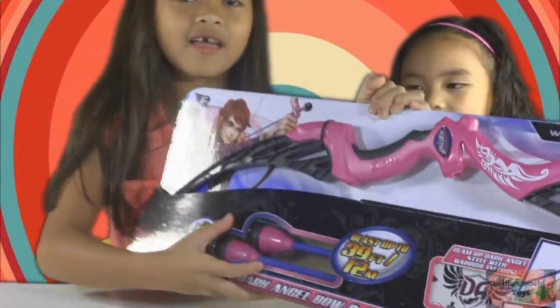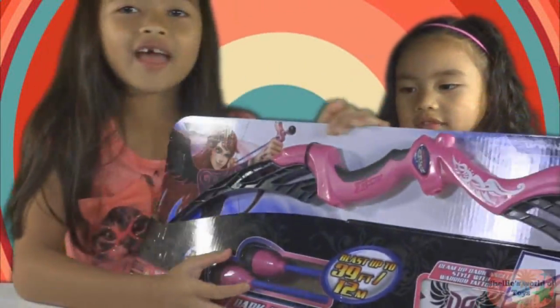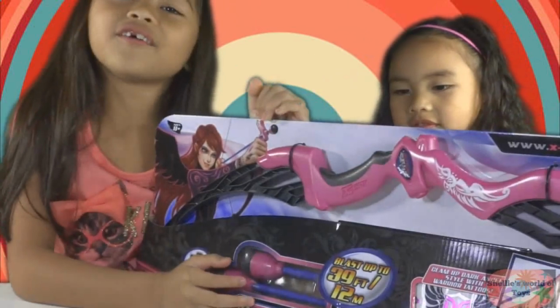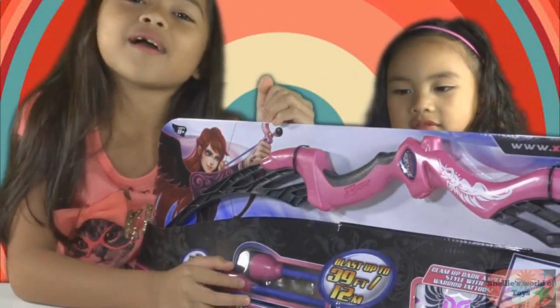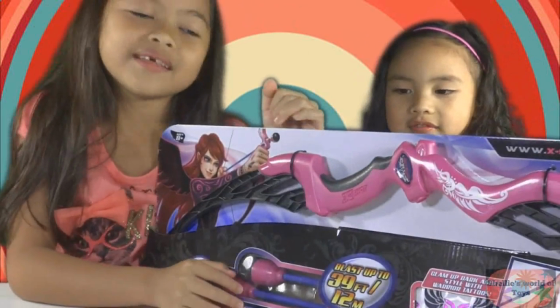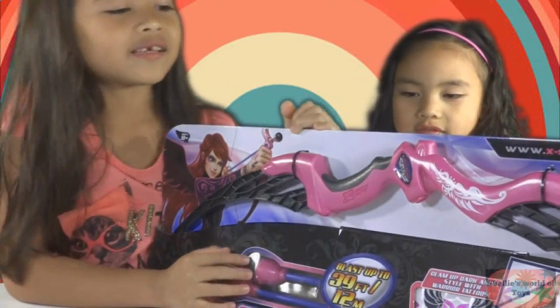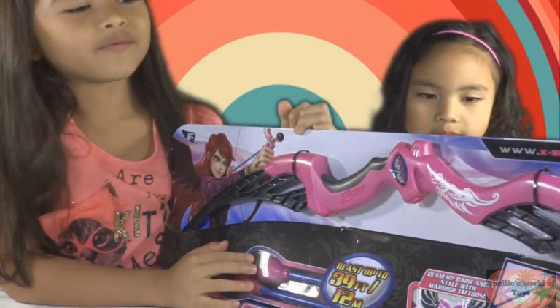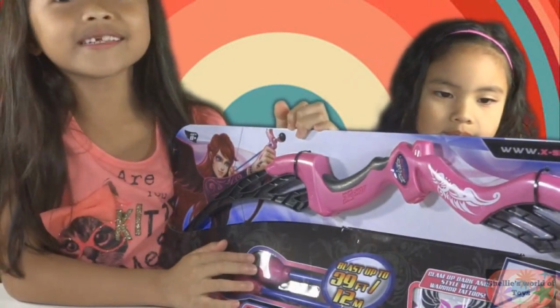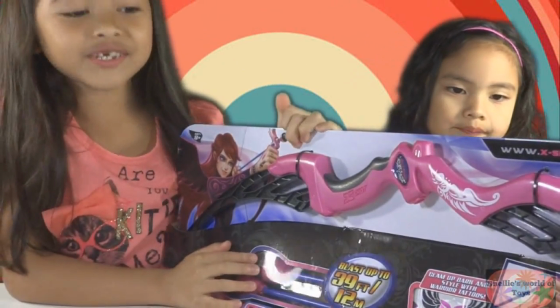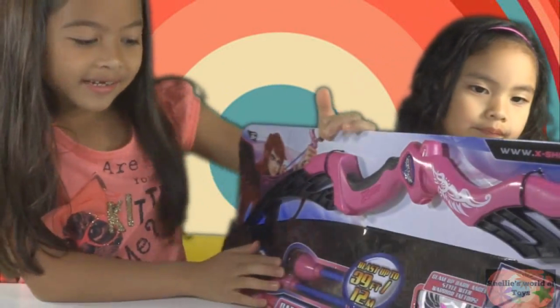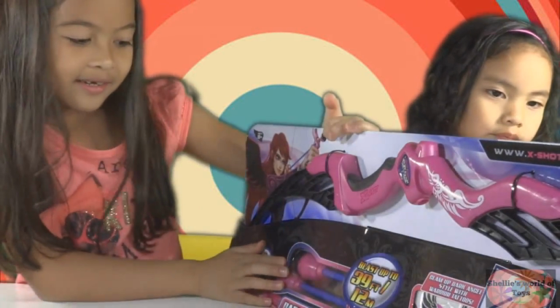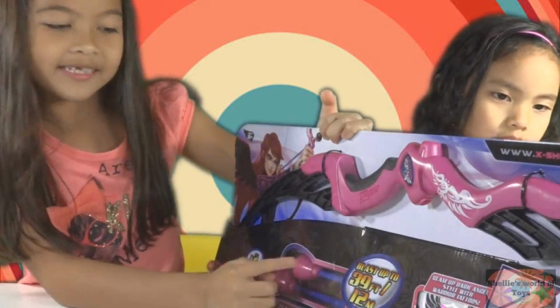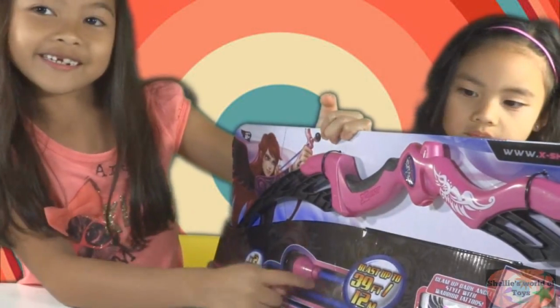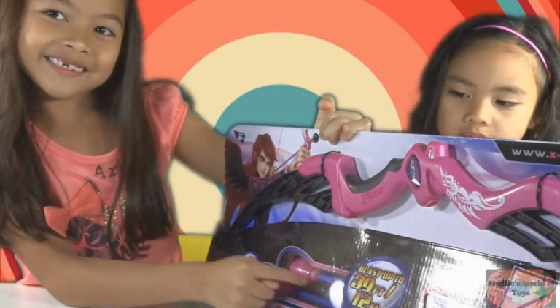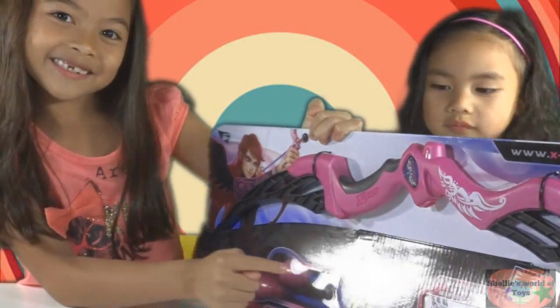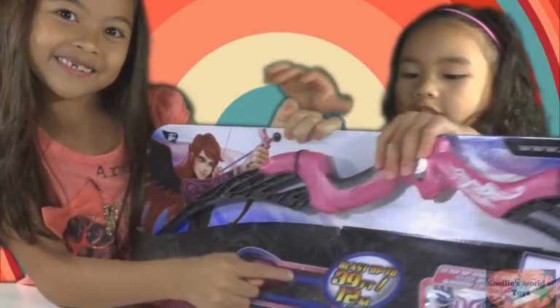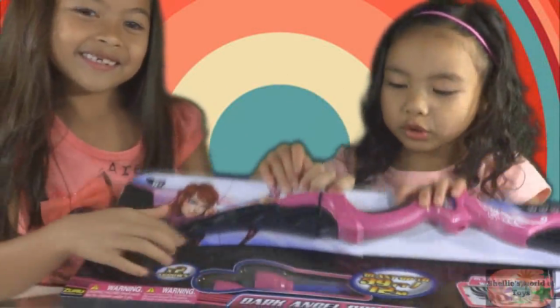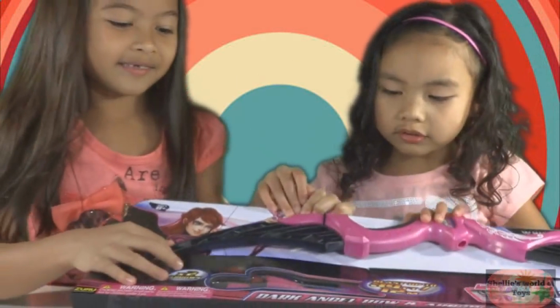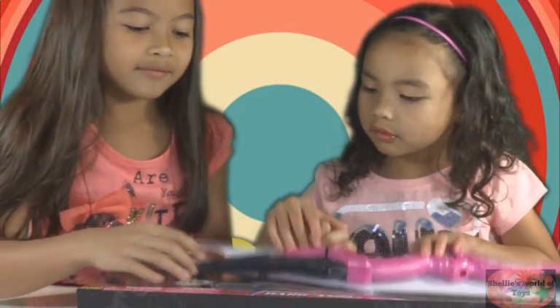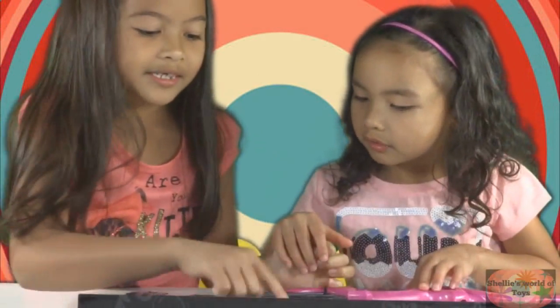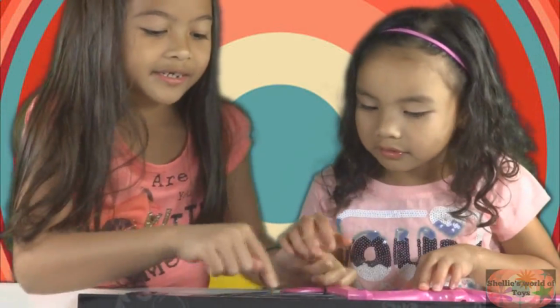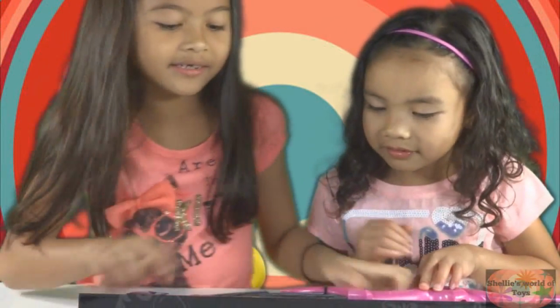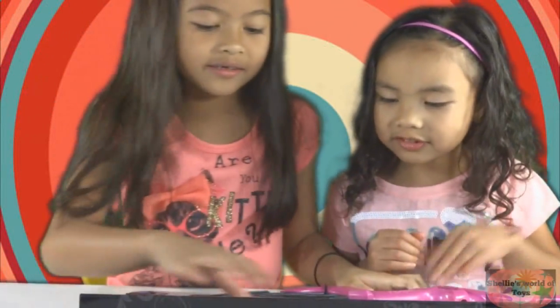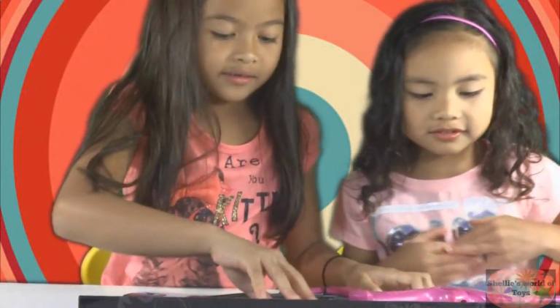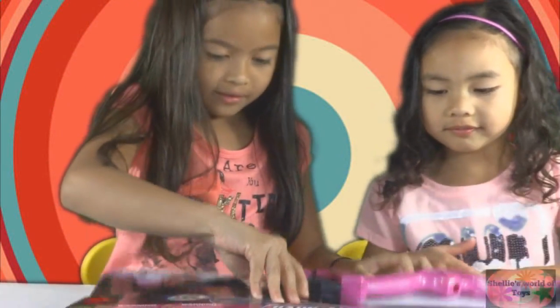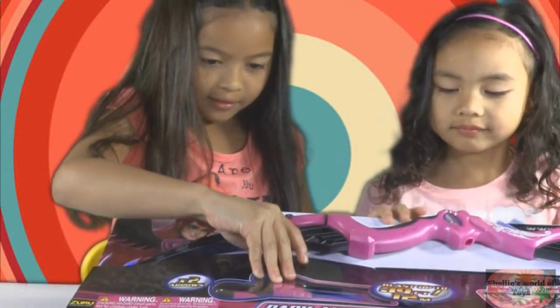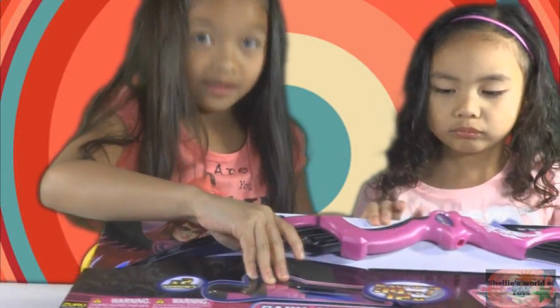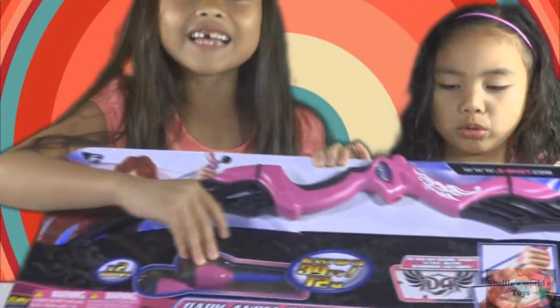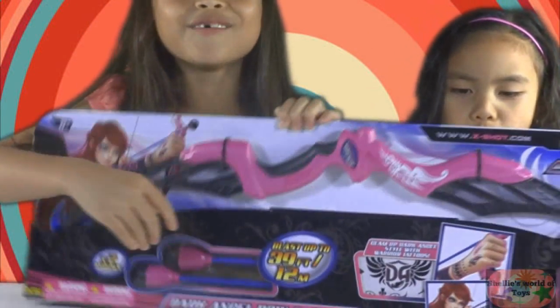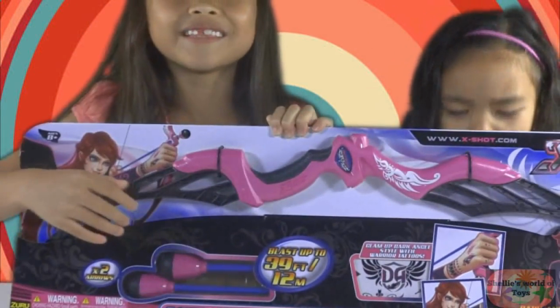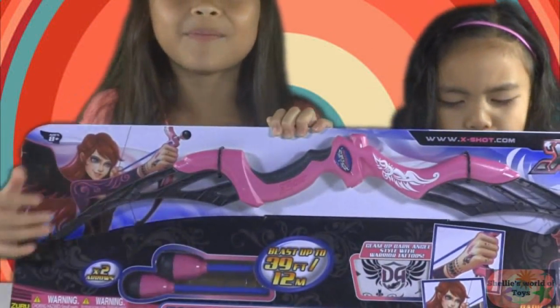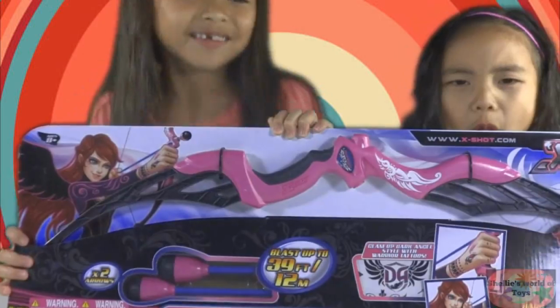I know you might be thinking, where is the string? It's here. Where's the string? It's in here. Let's open this box.